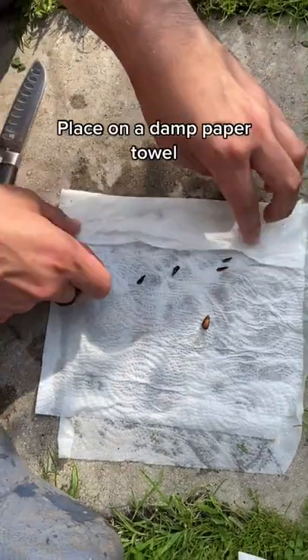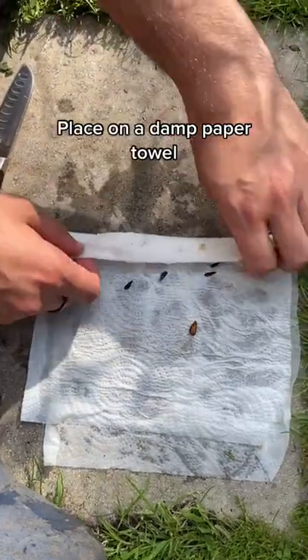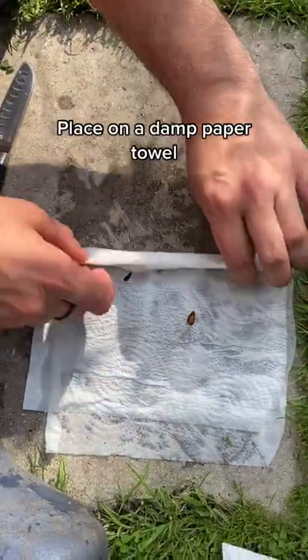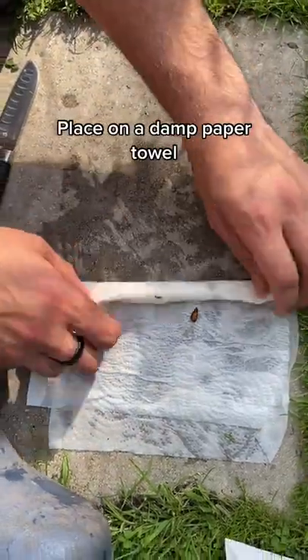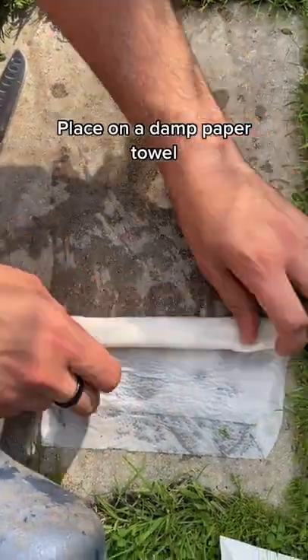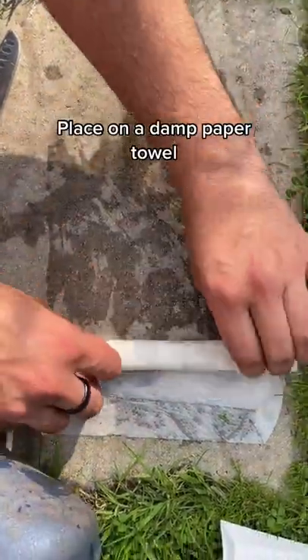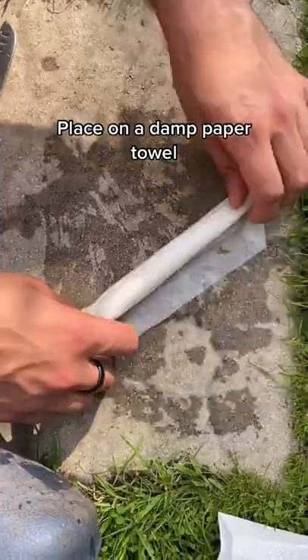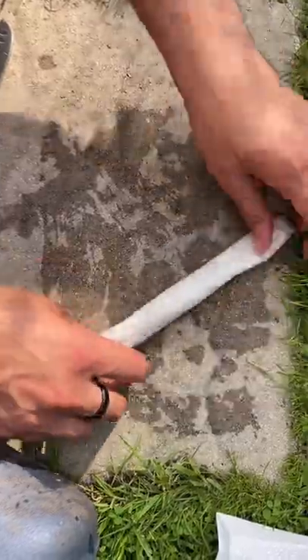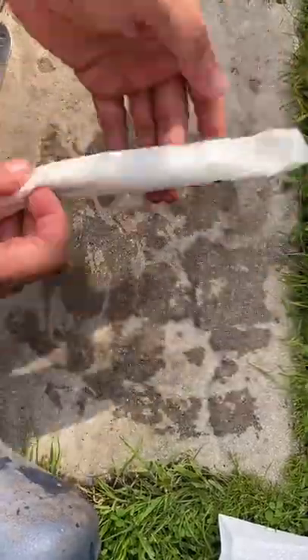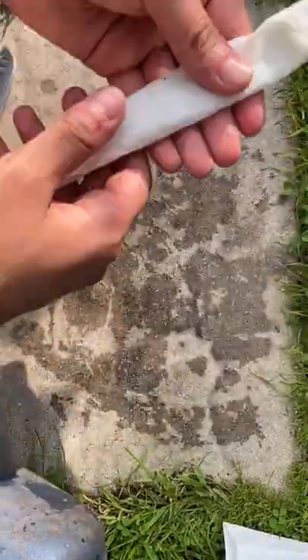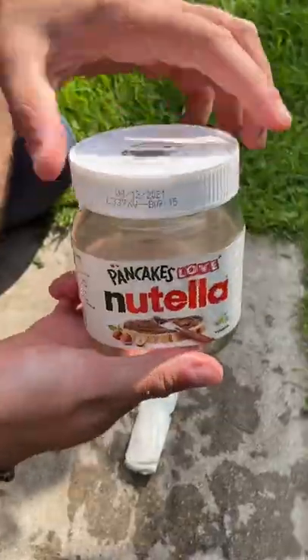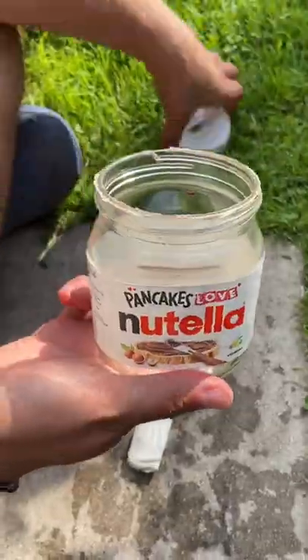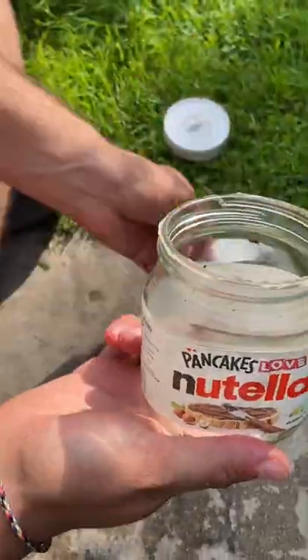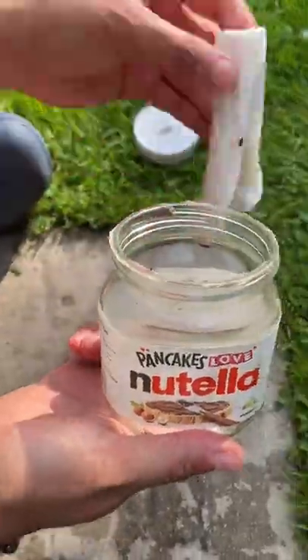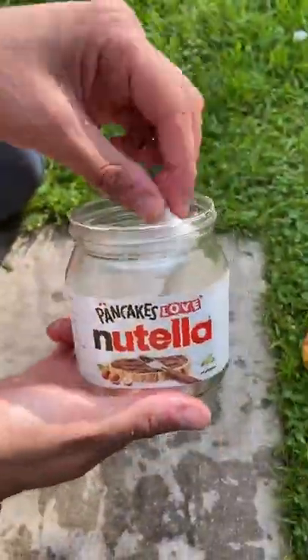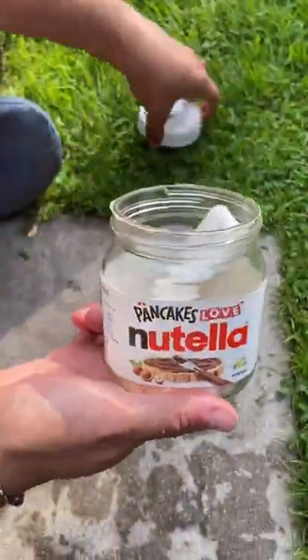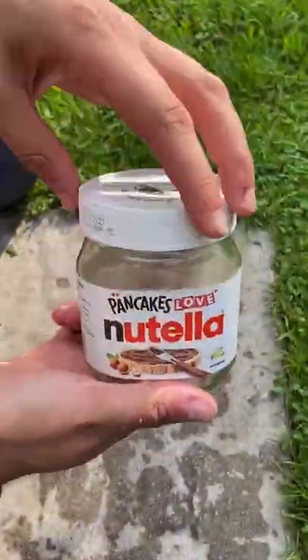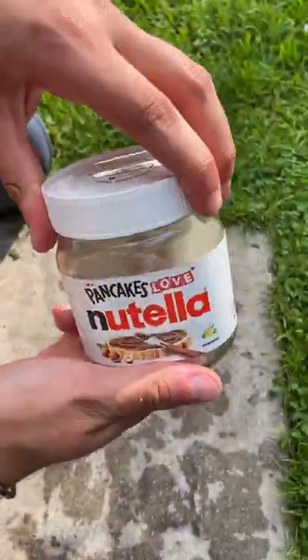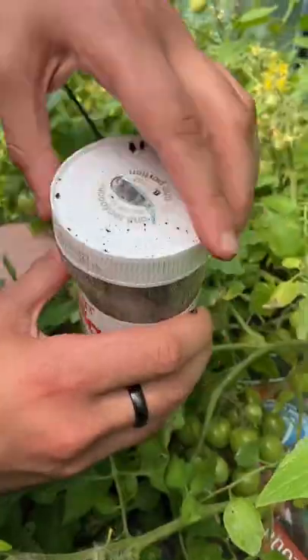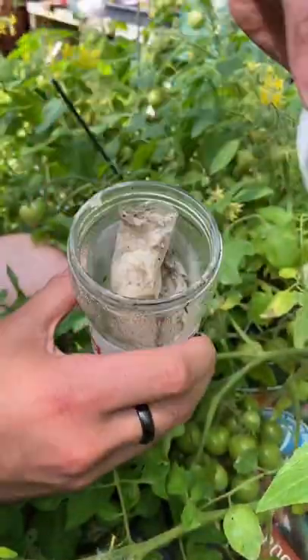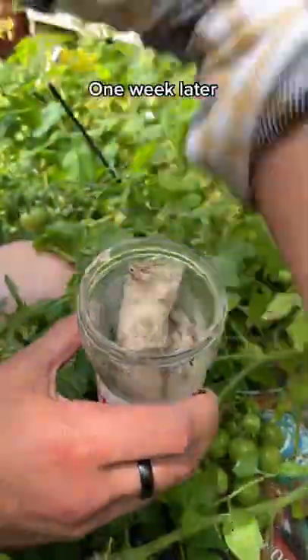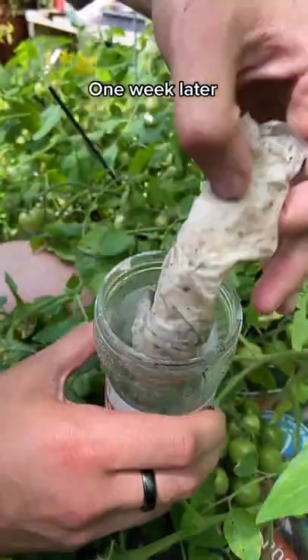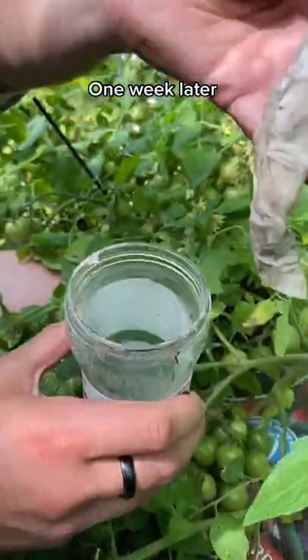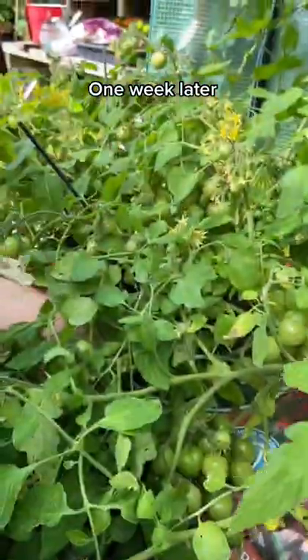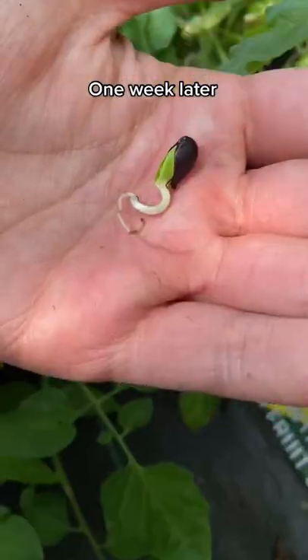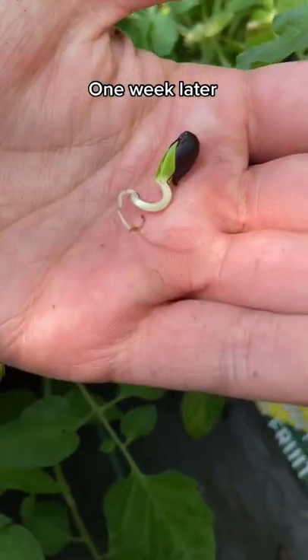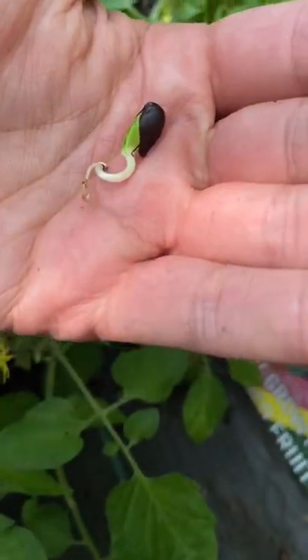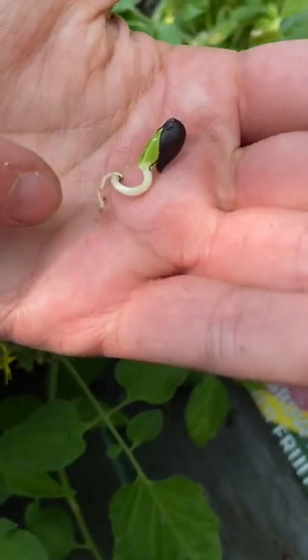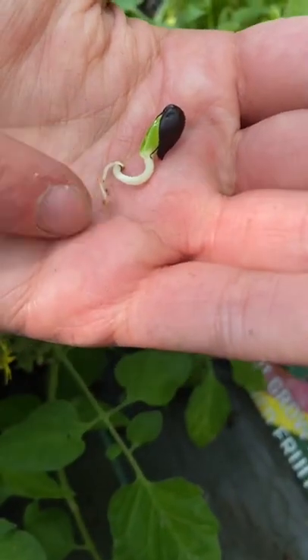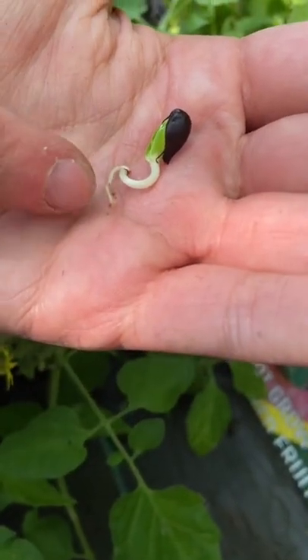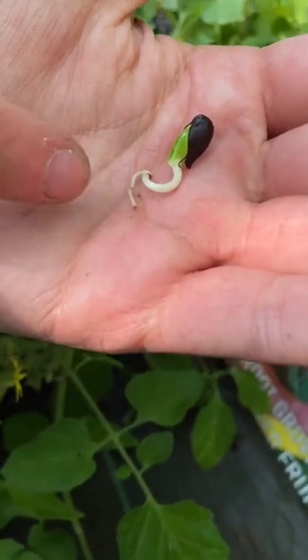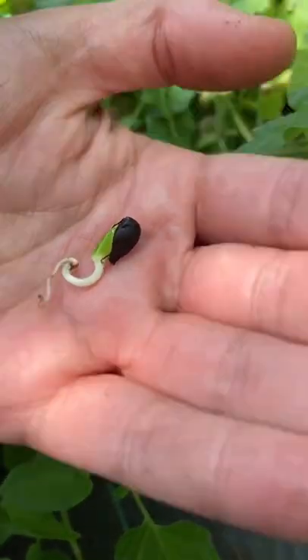Just lay them out on a damp paper towel and roll them up, then simply put these in a jar or an old bottle. After about a week you can pull them out and they should have germinated. You can see this one's developed a little root system there.